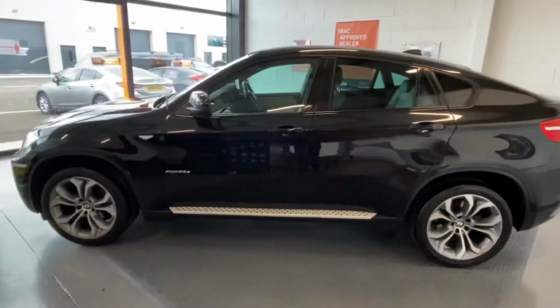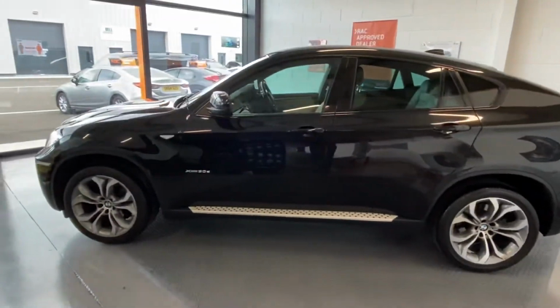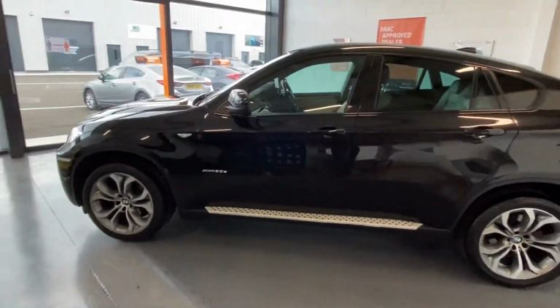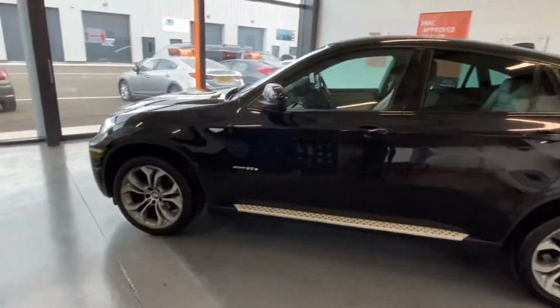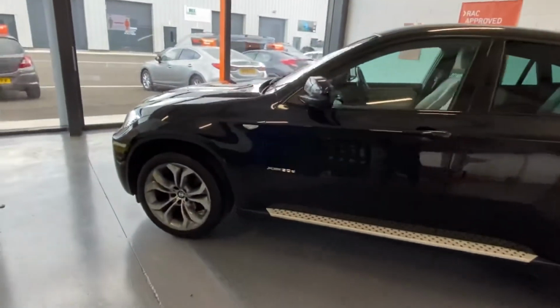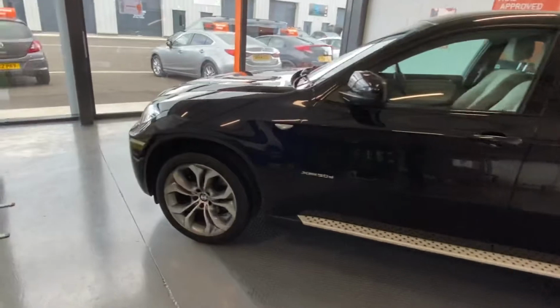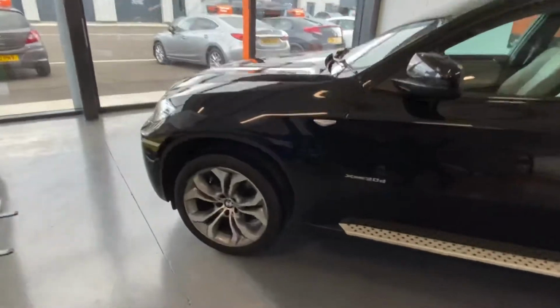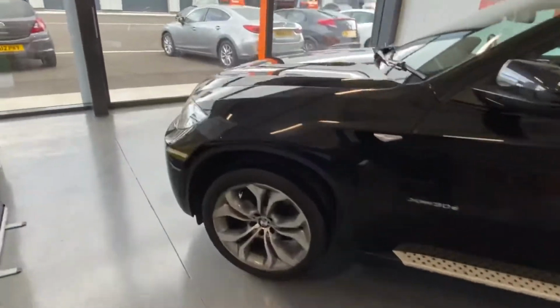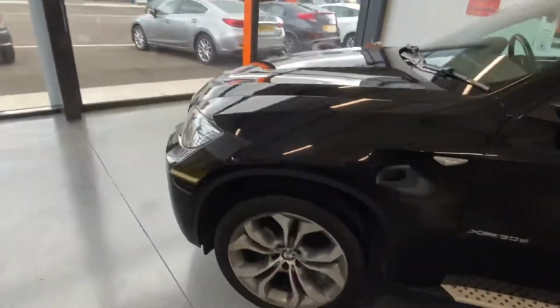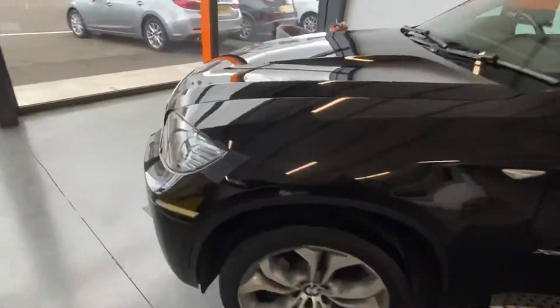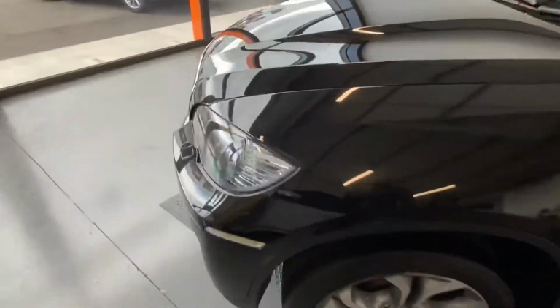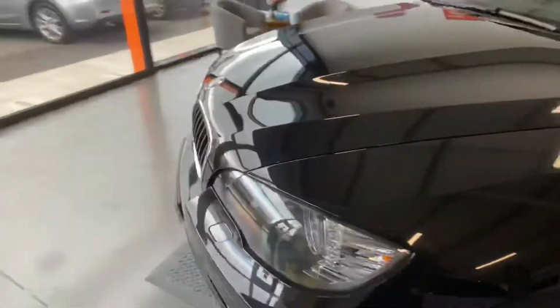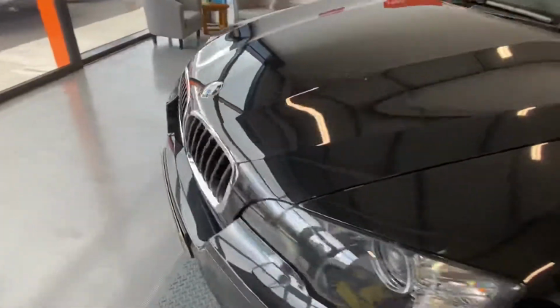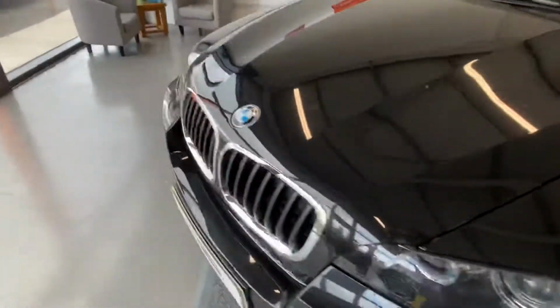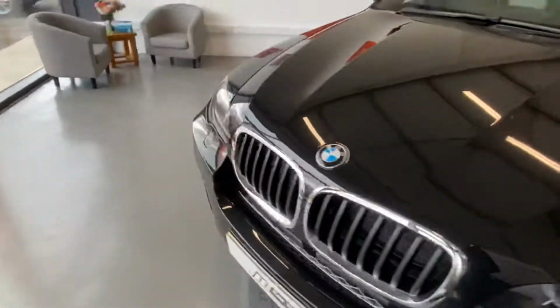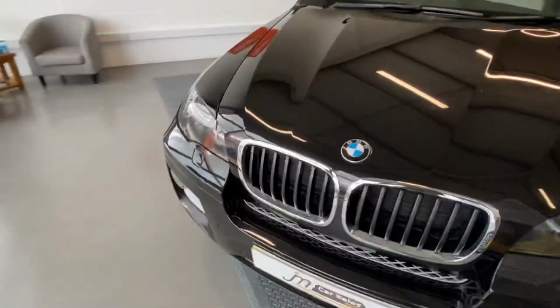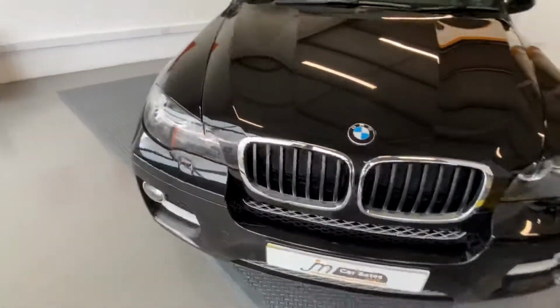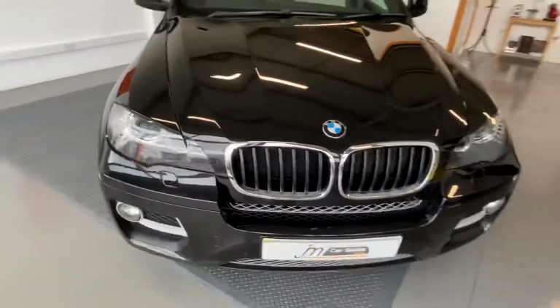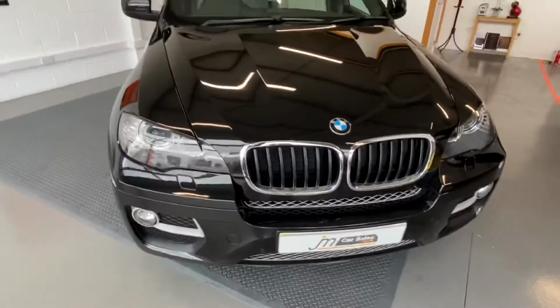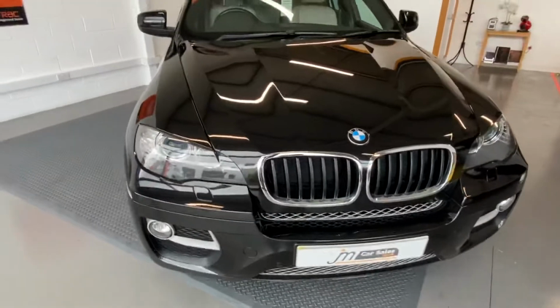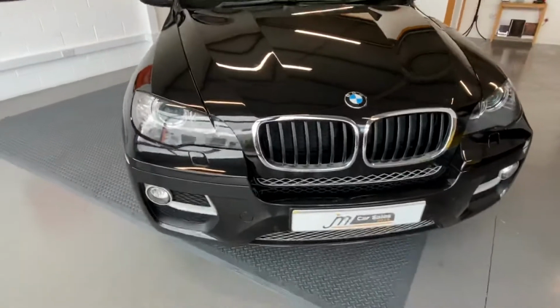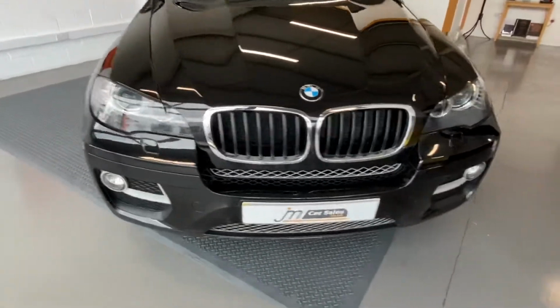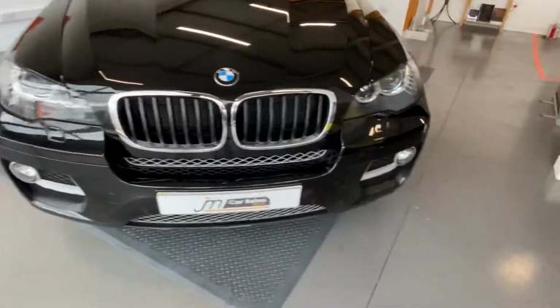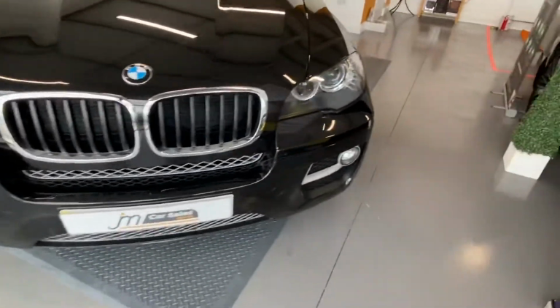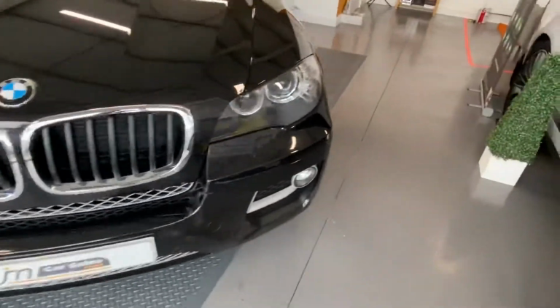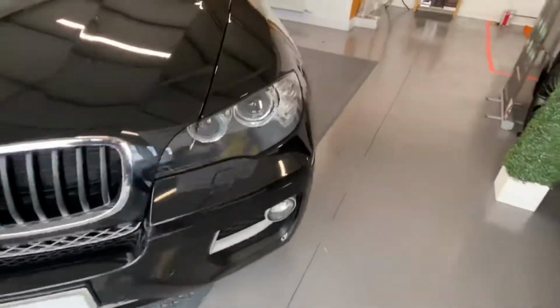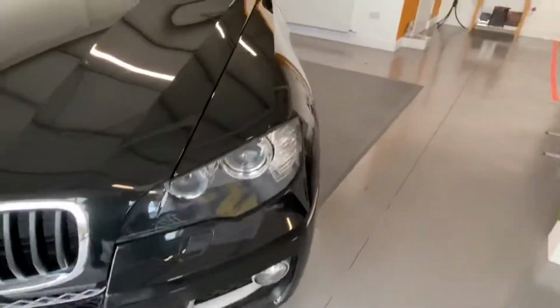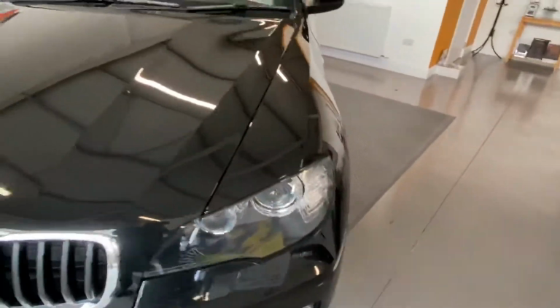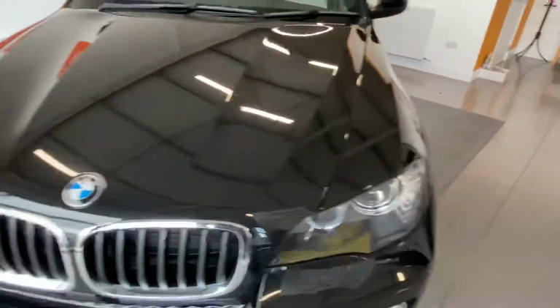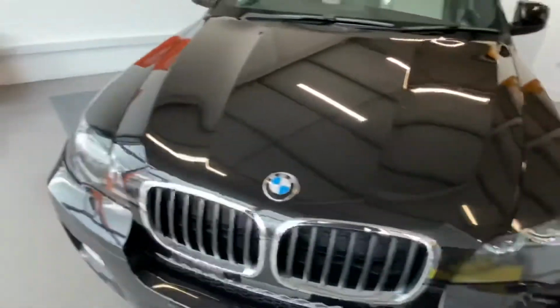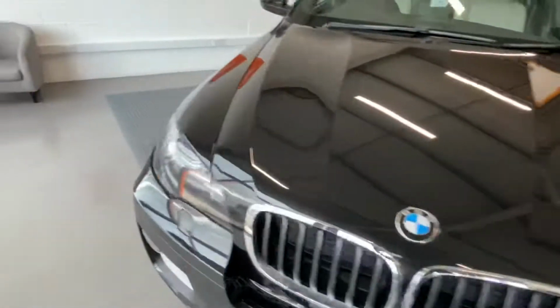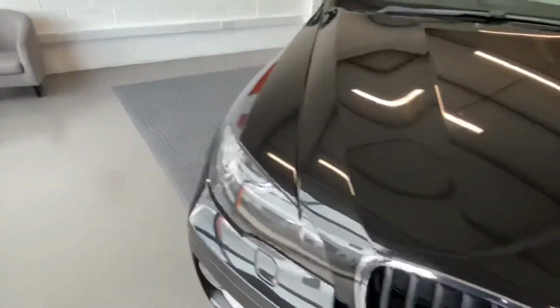Lovely big car. It's been well looked after — always been serviced by BMW in Stirling. No major dents or scratches or anything. Obviously the car is 7 years old but it doesn't look it.